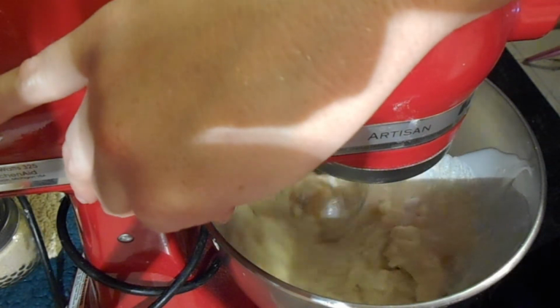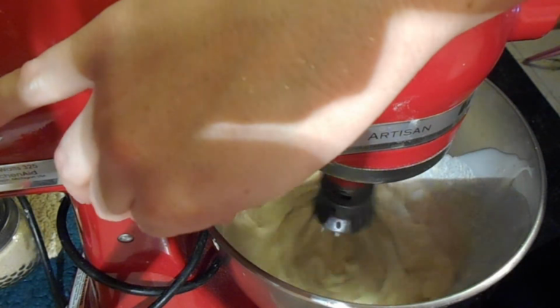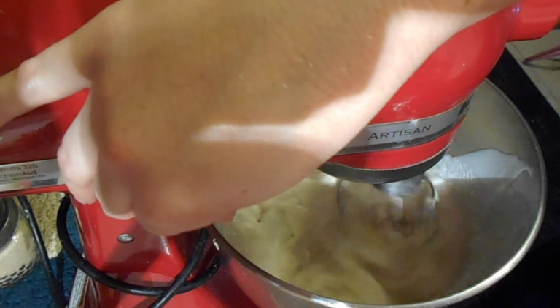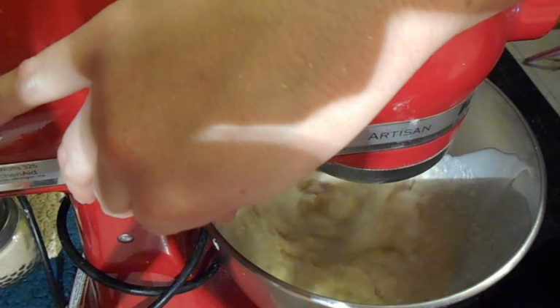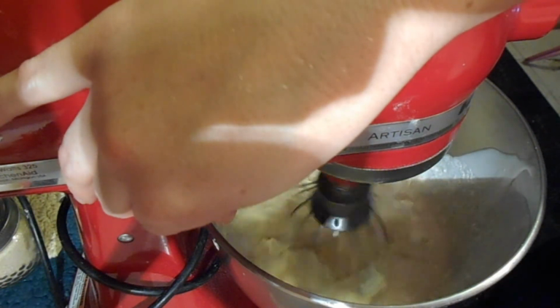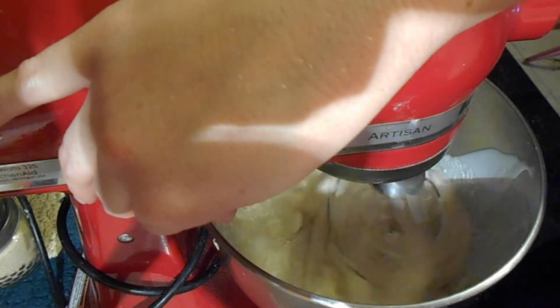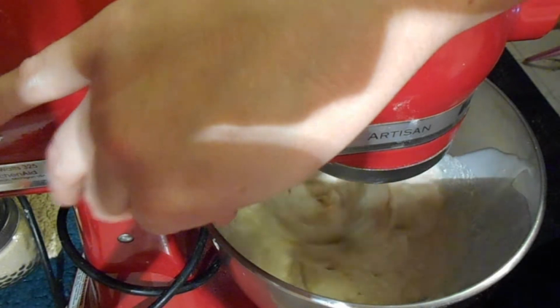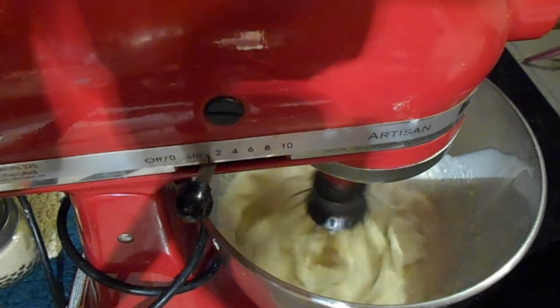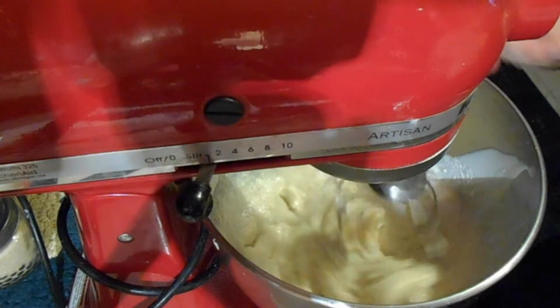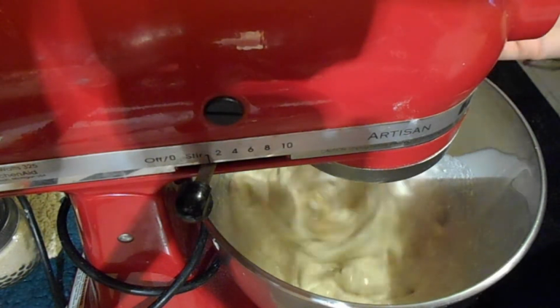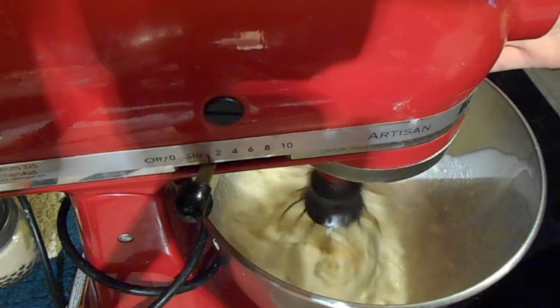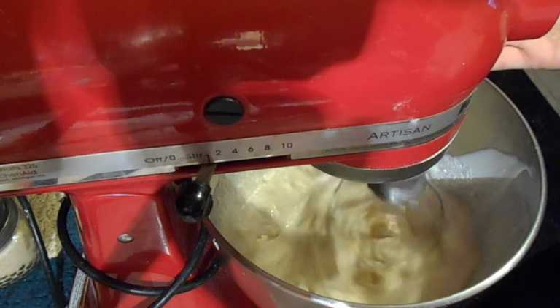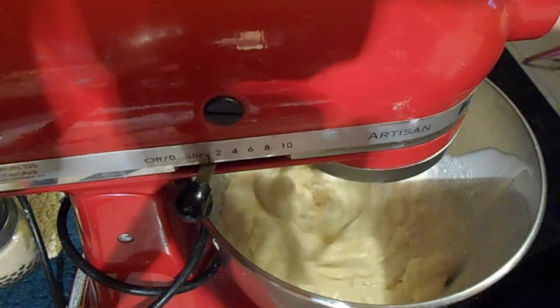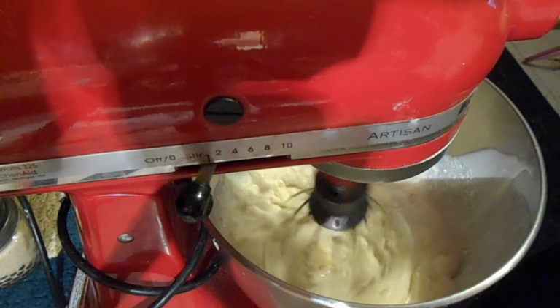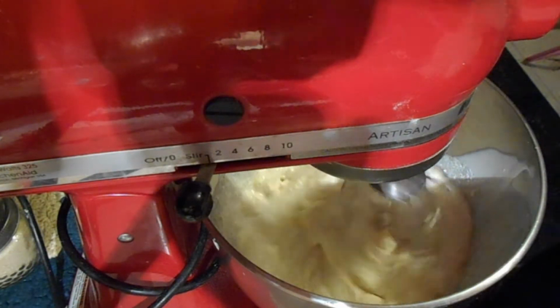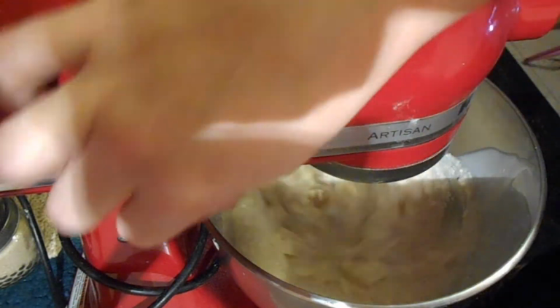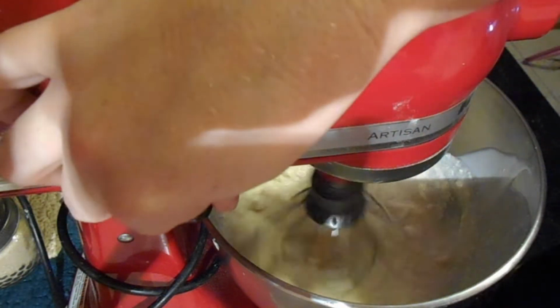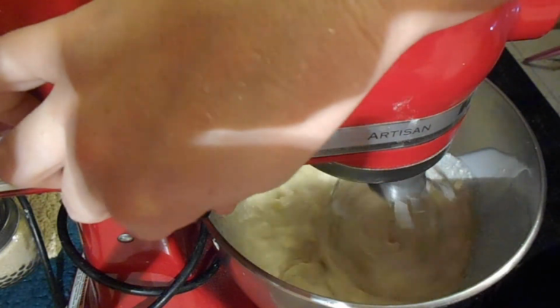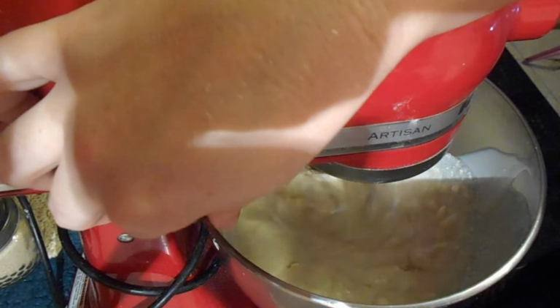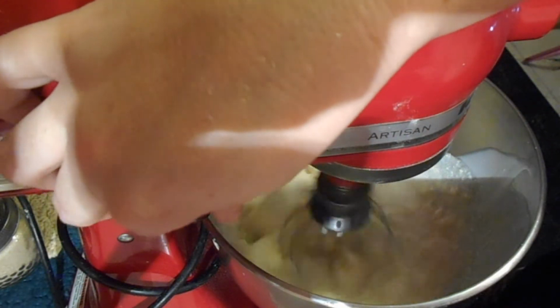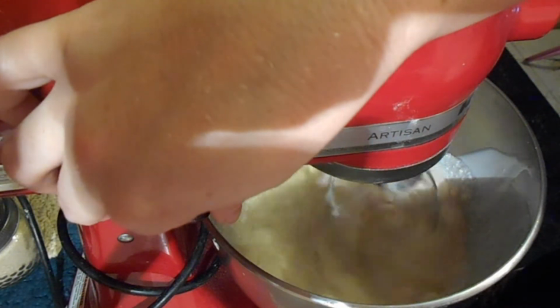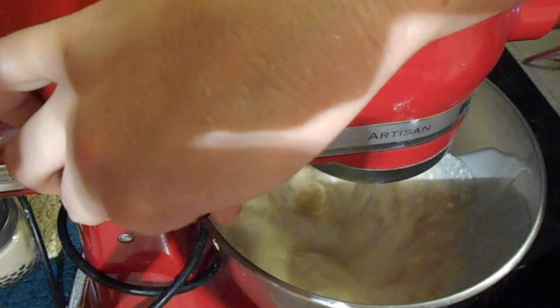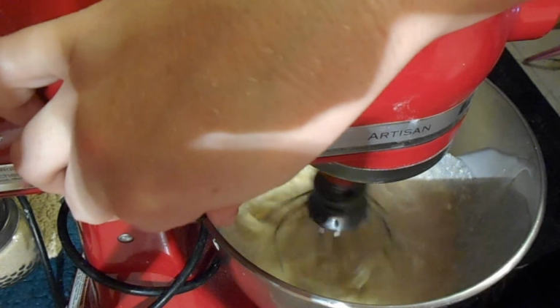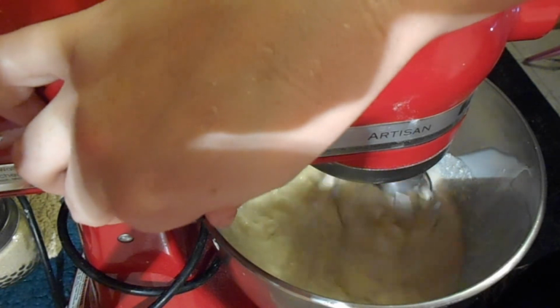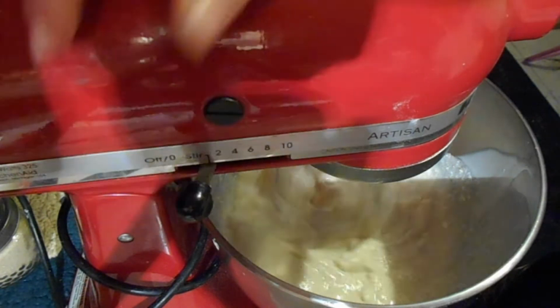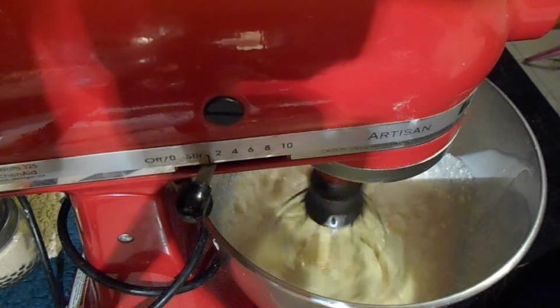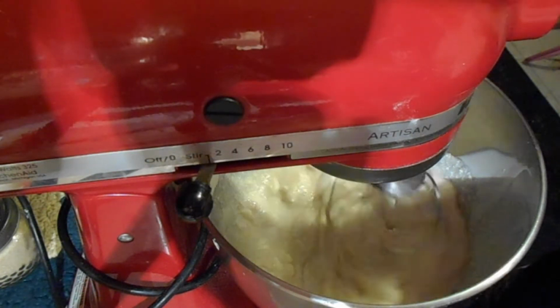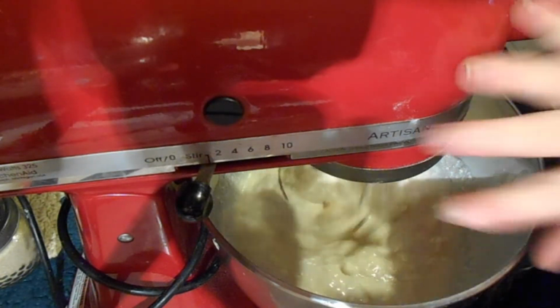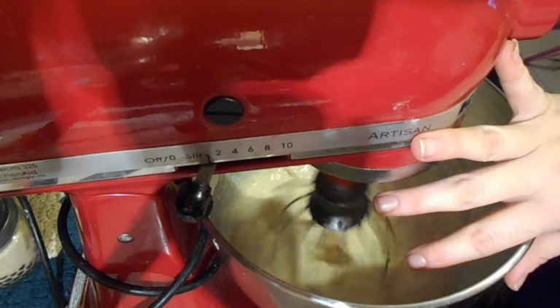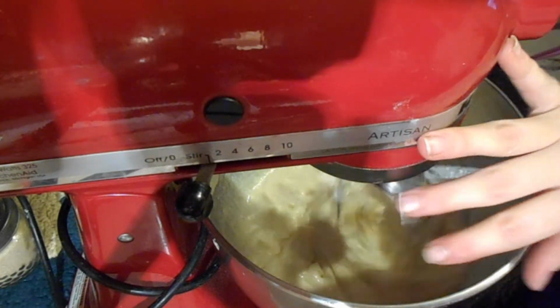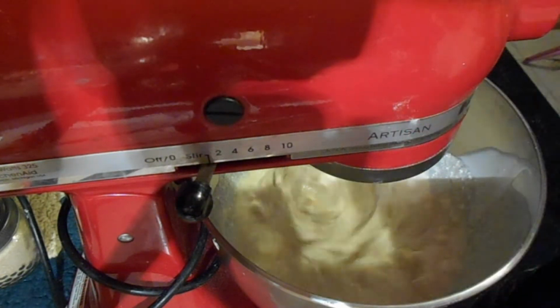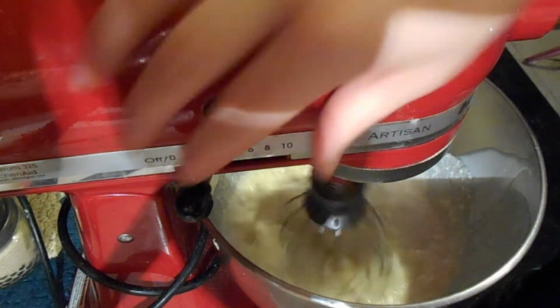Now all you do is mix it until it's the consistency that you like. Just don't over-mix it because you have heavy cream in there and that cream will turn to butter.